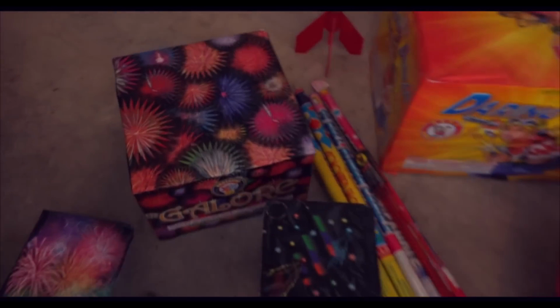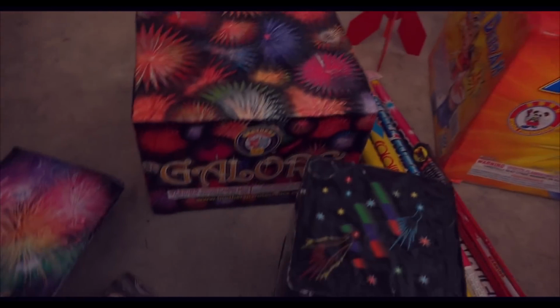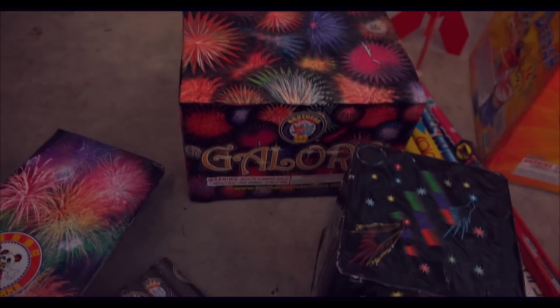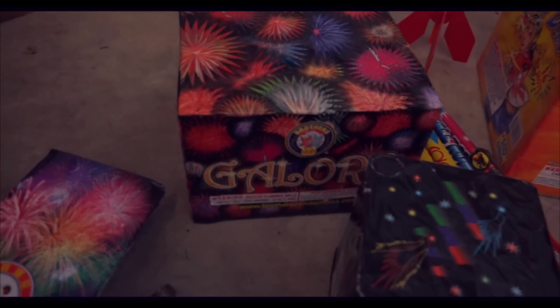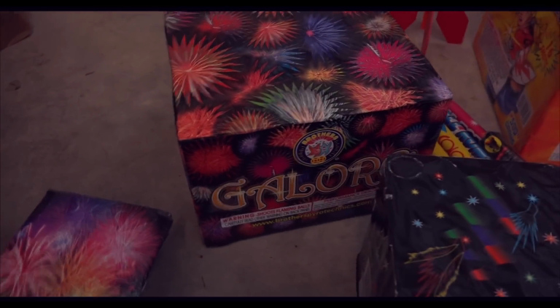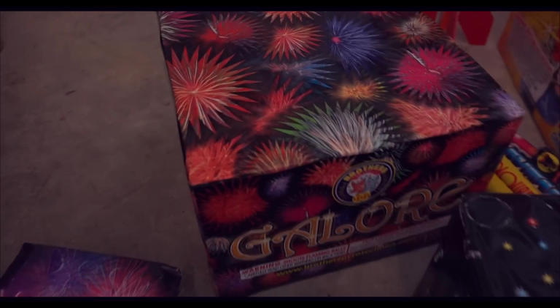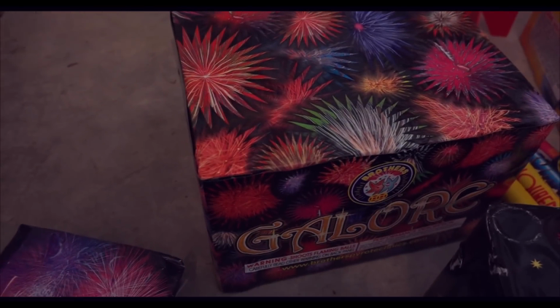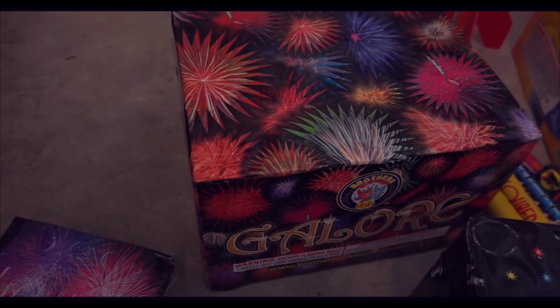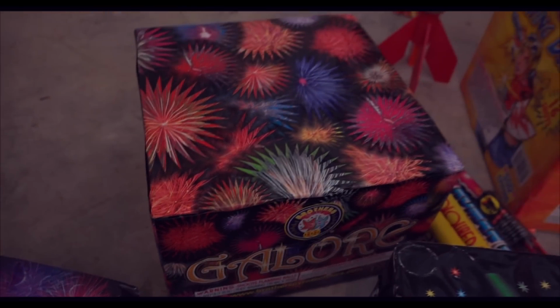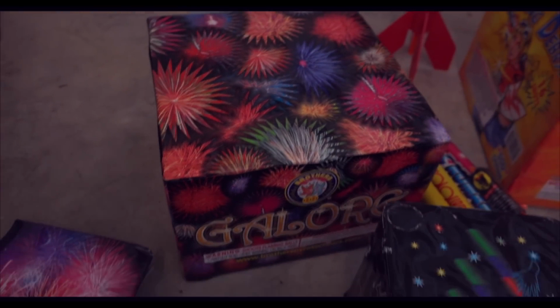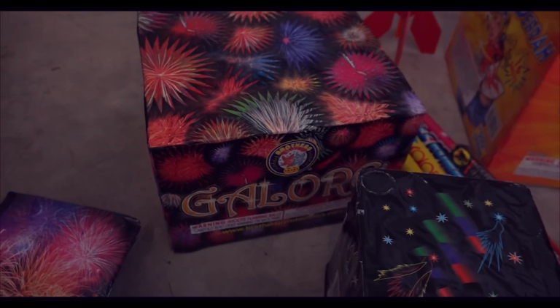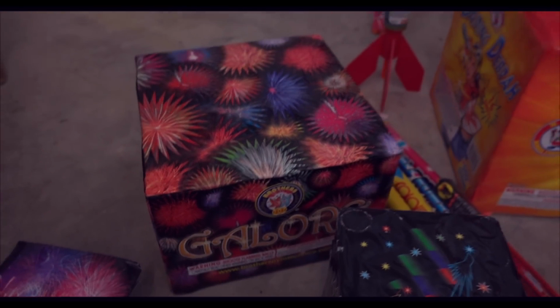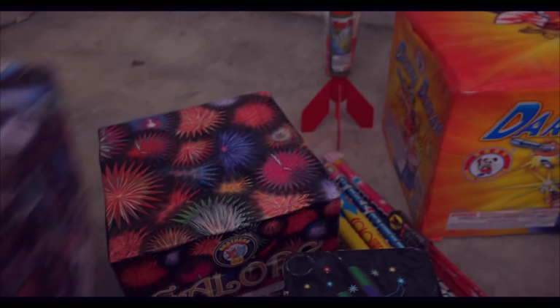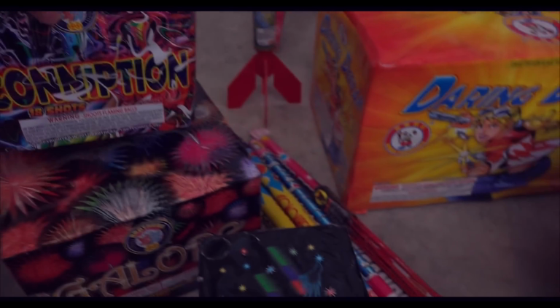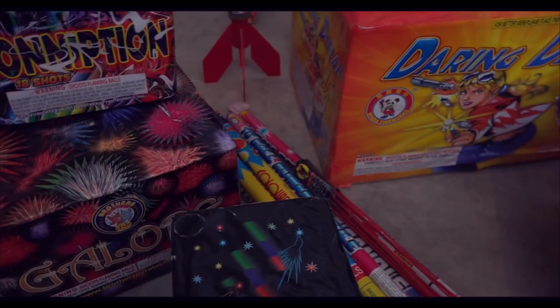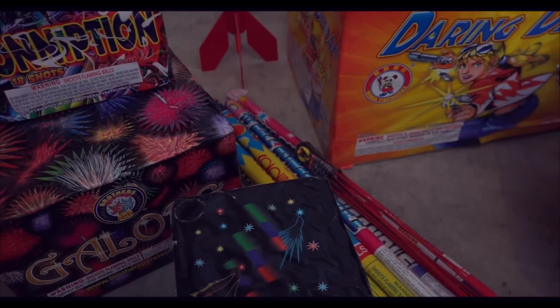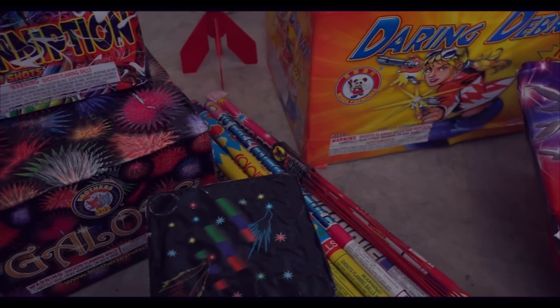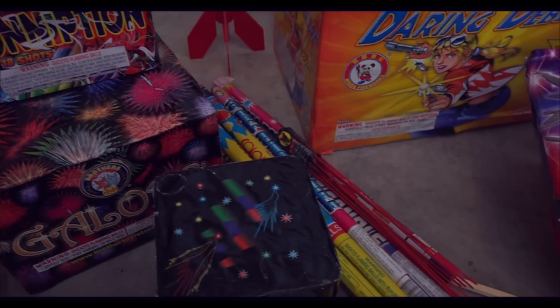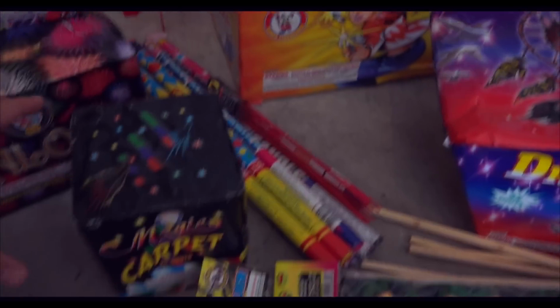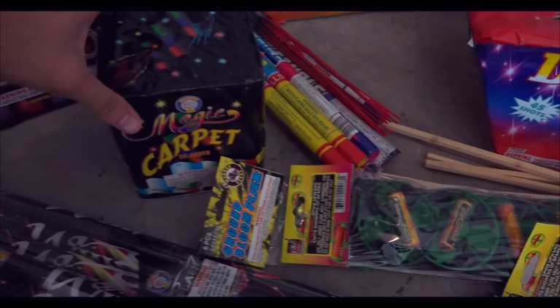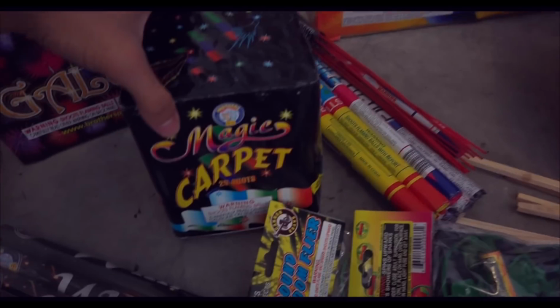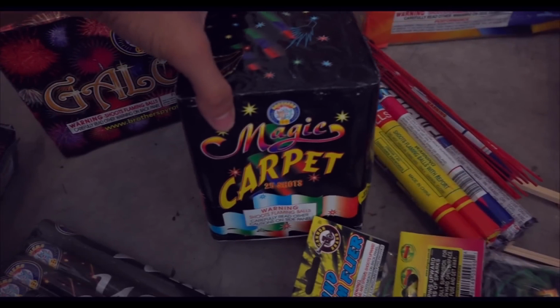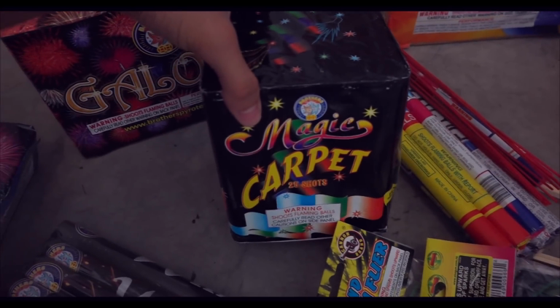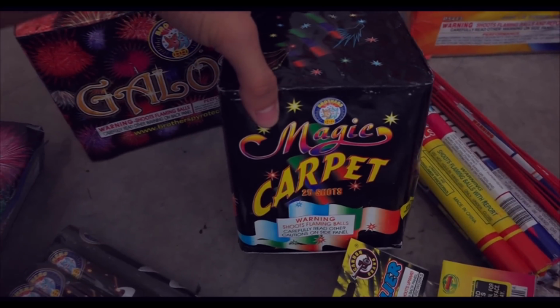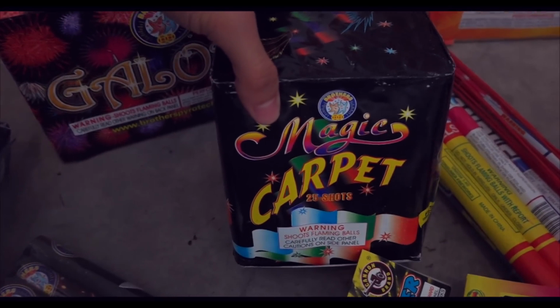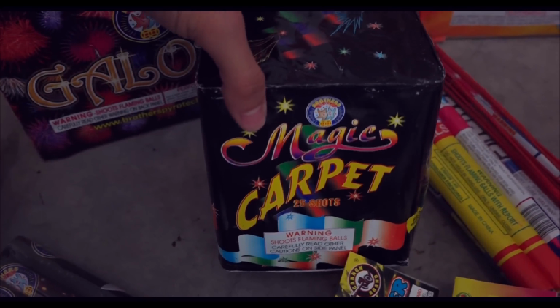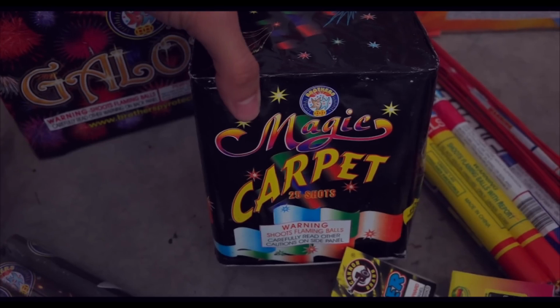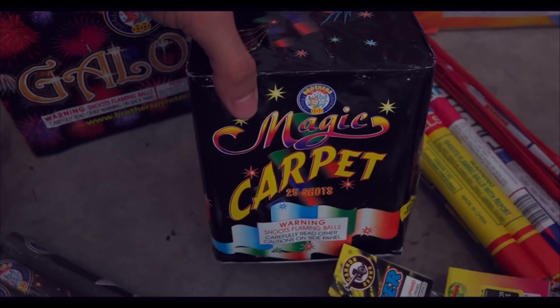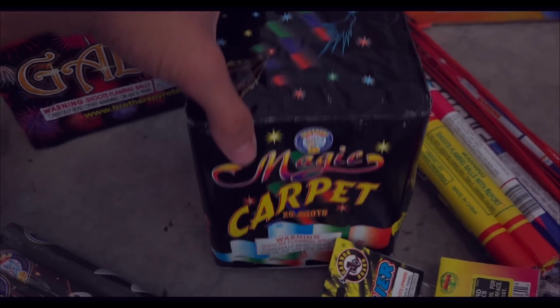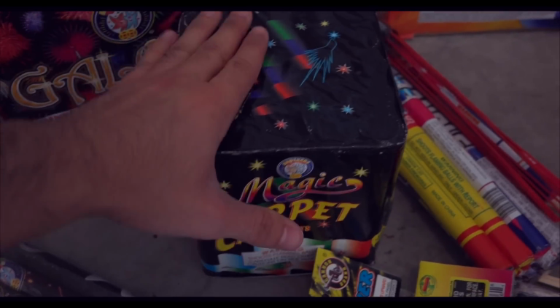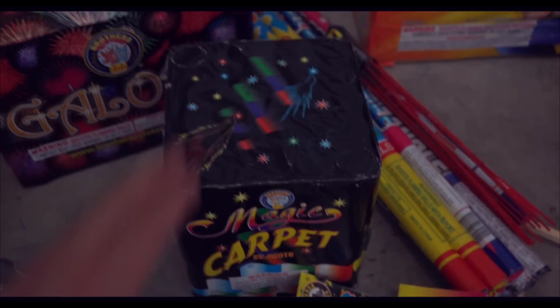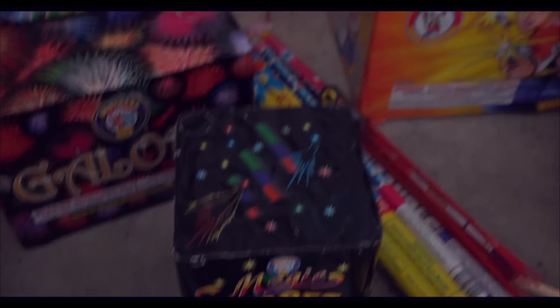We have another one called Galore — this one has a big finale at the end. Can't say exactly what it does, but it's pretty cool. And then Magic Carpet — this one's all right, it's kind of just a regular cake.